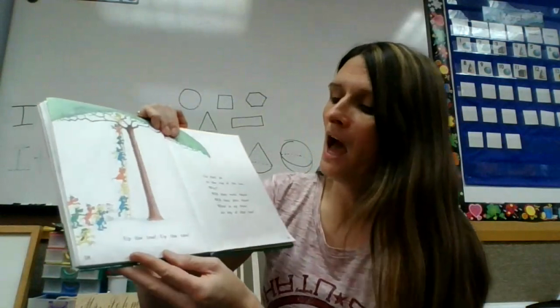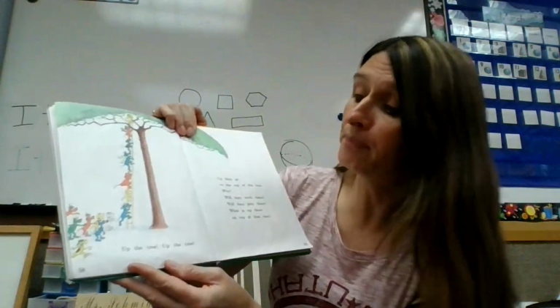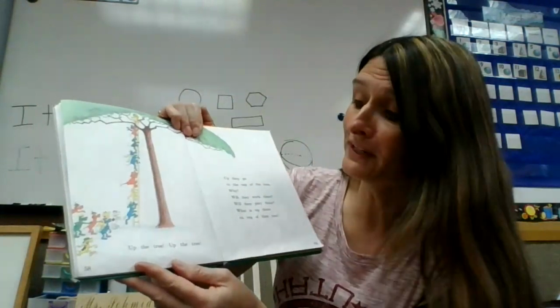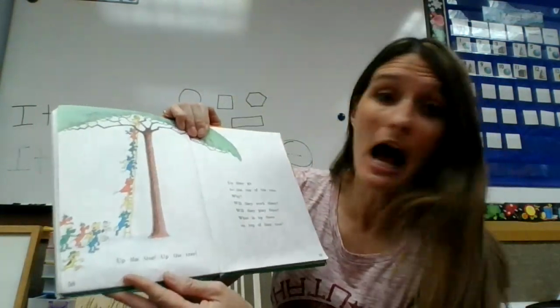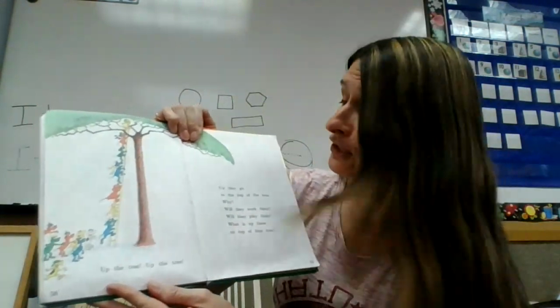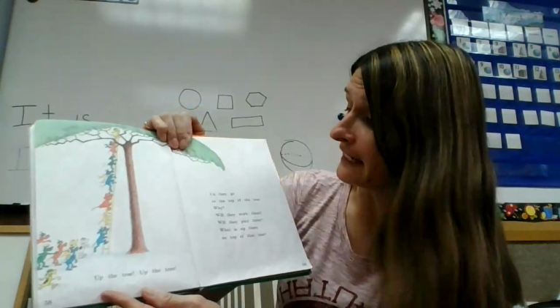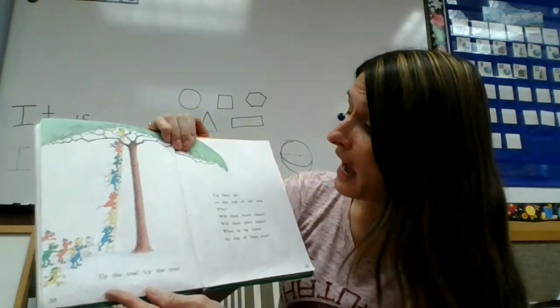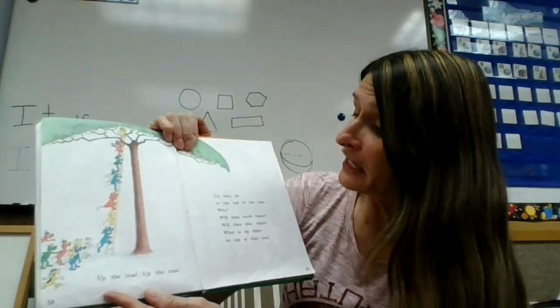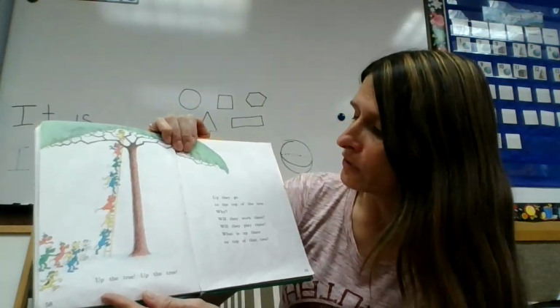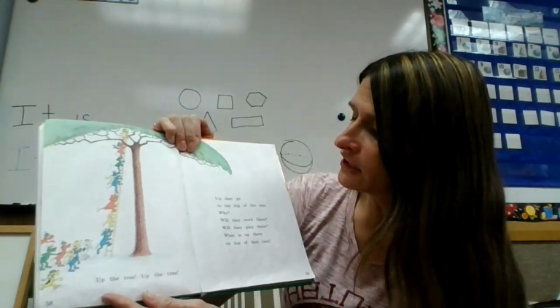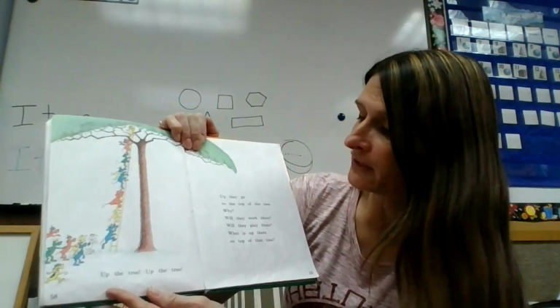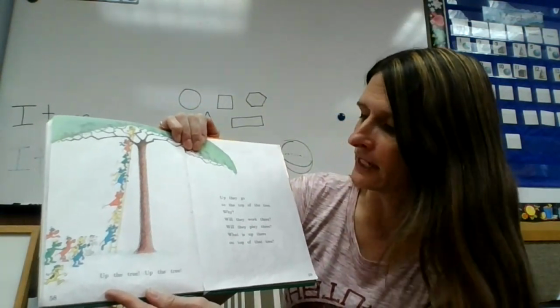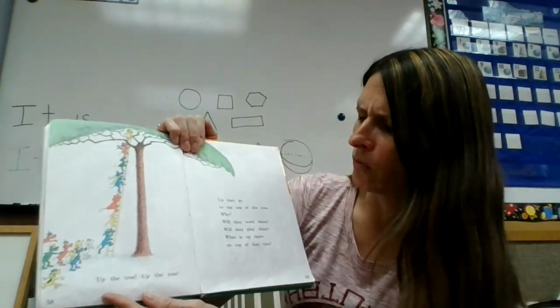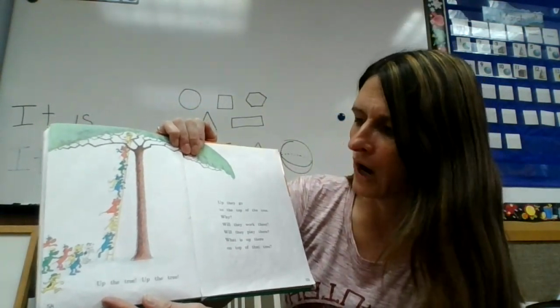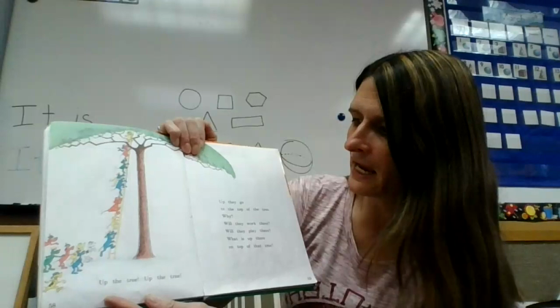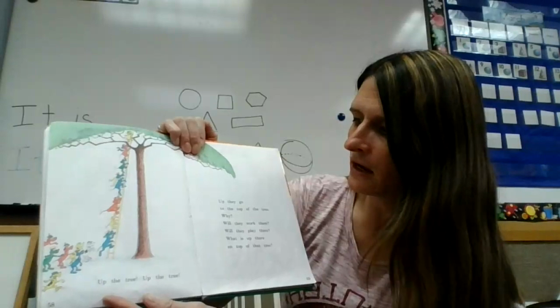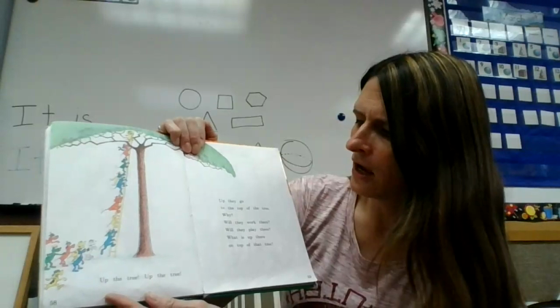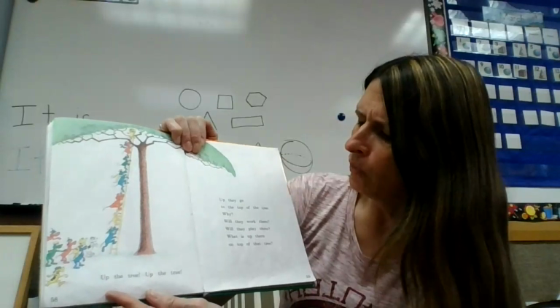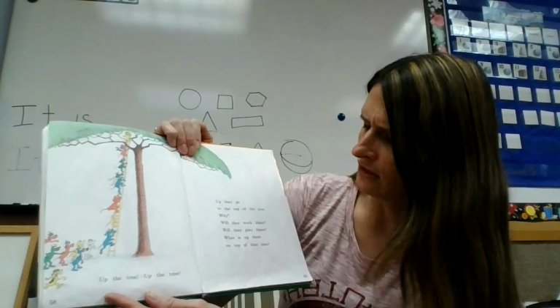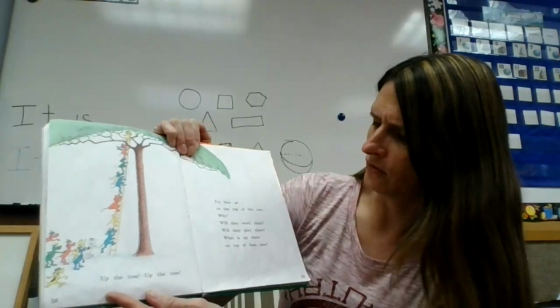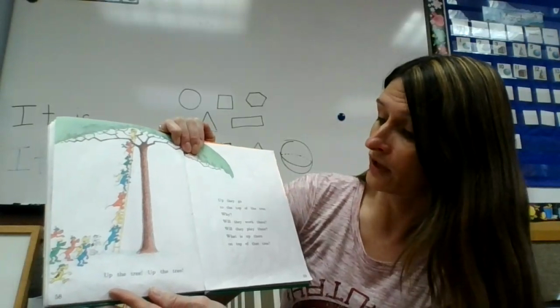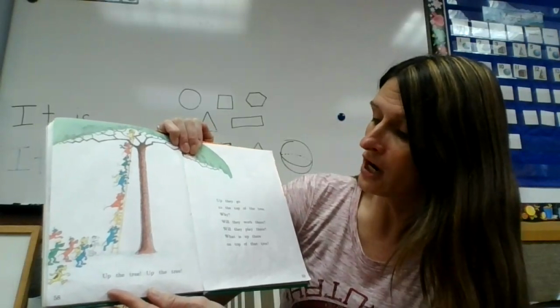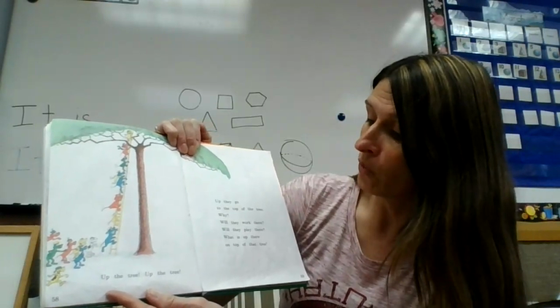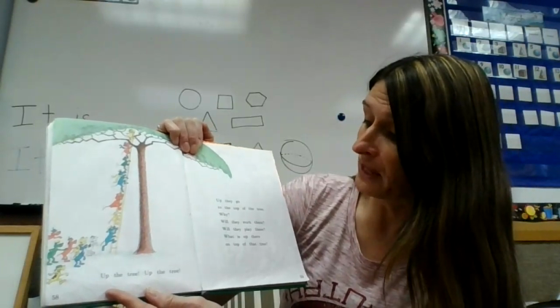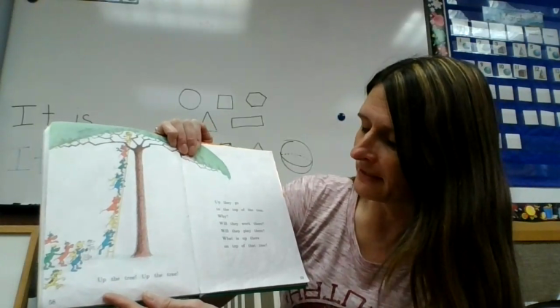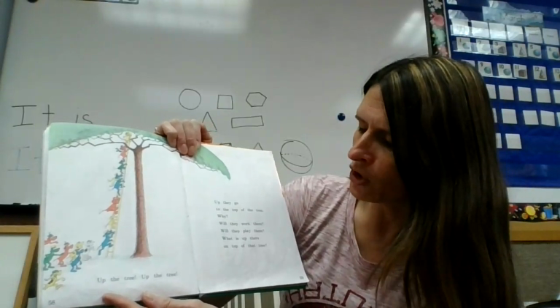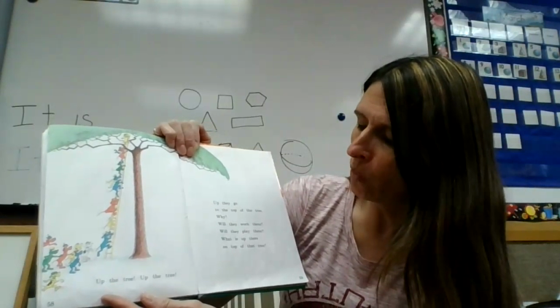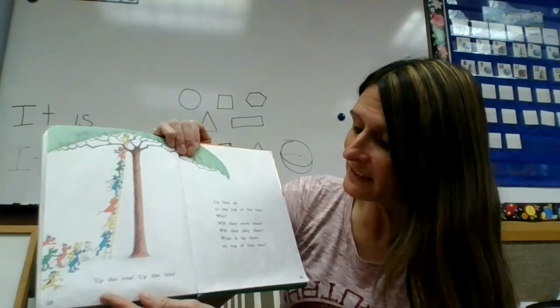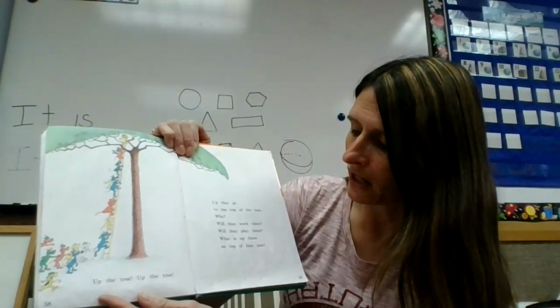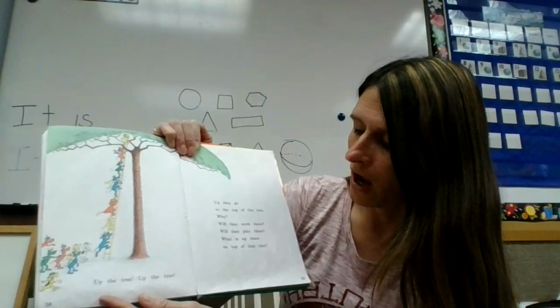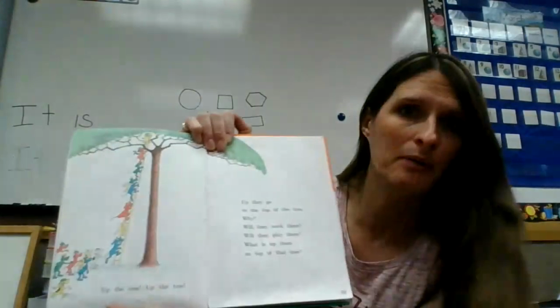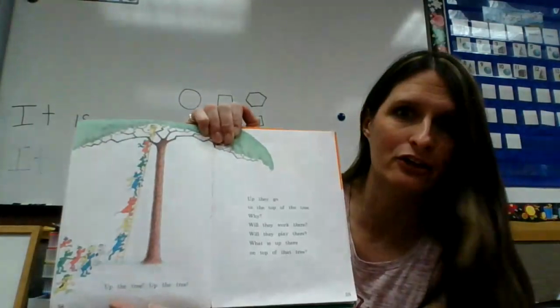Up the tree. Up the tree. Up they go, to the top of the tree. Why? Will they work there? Will they play there? What is up there on top of that tree?